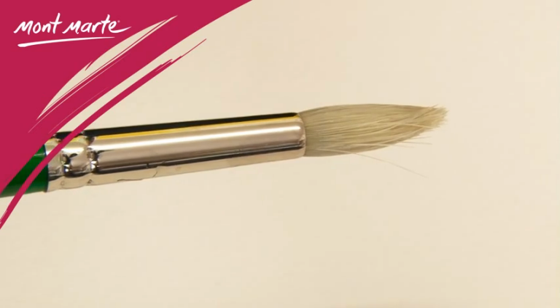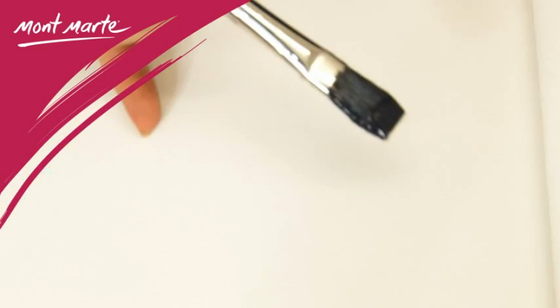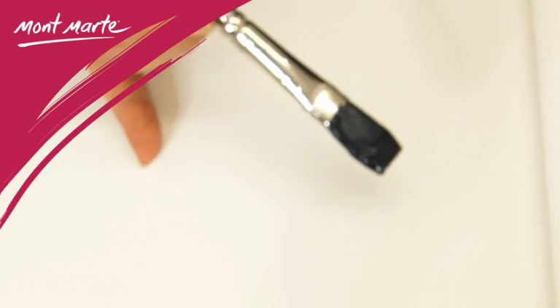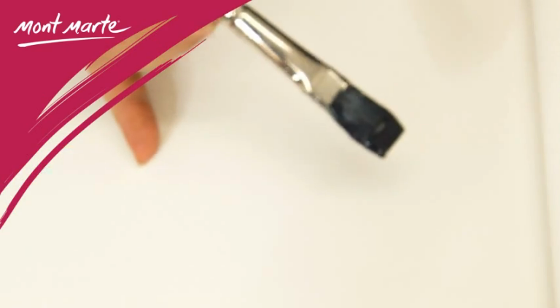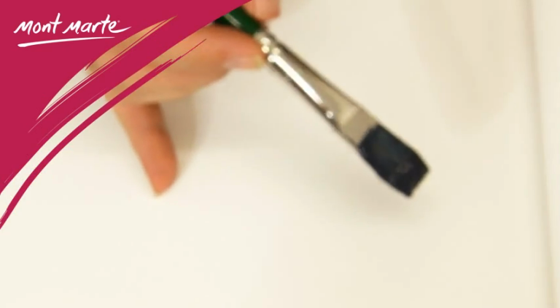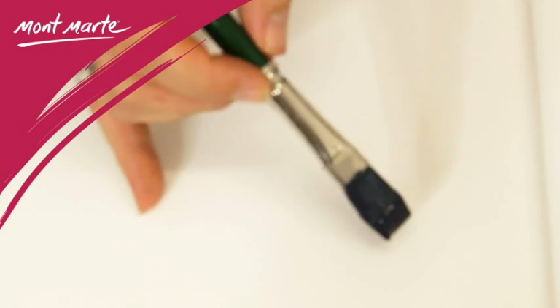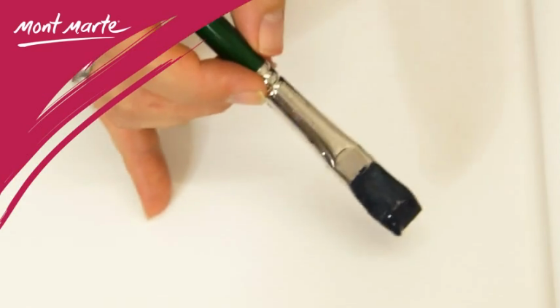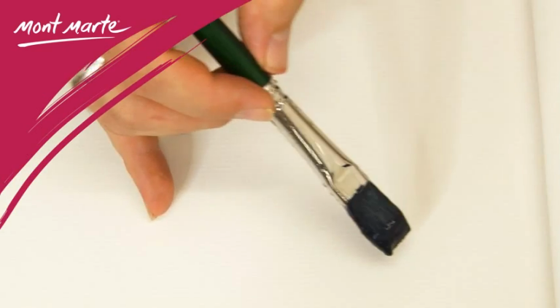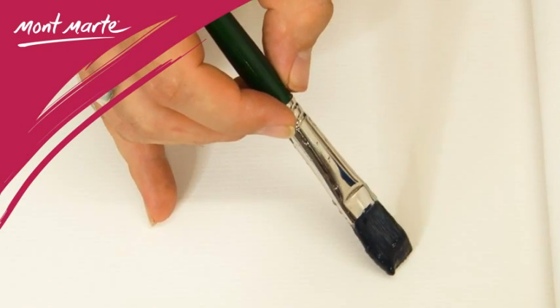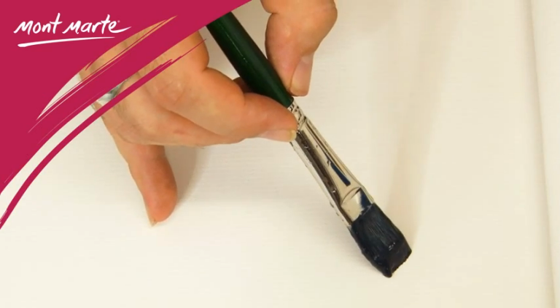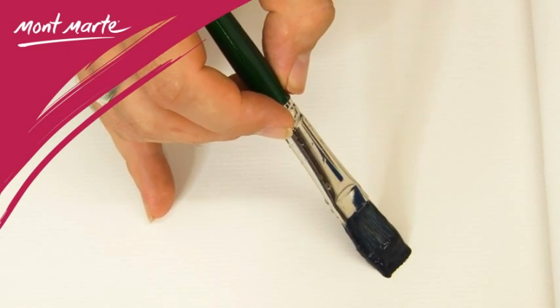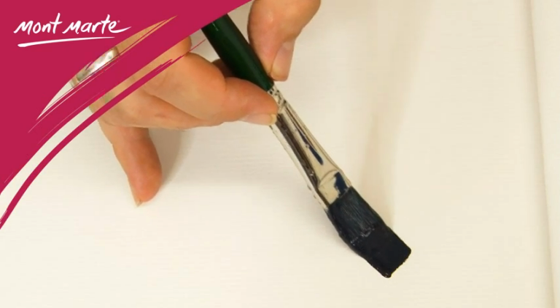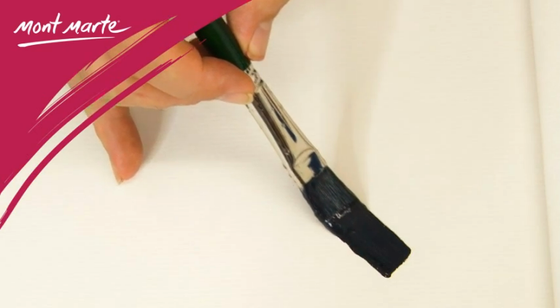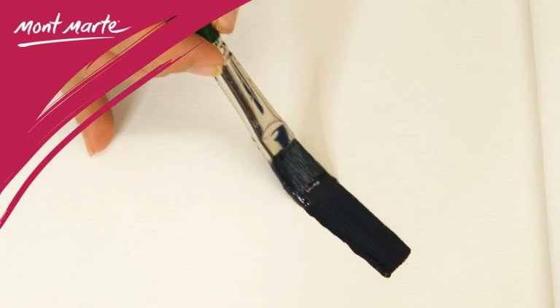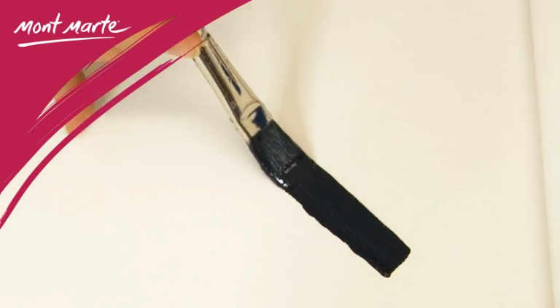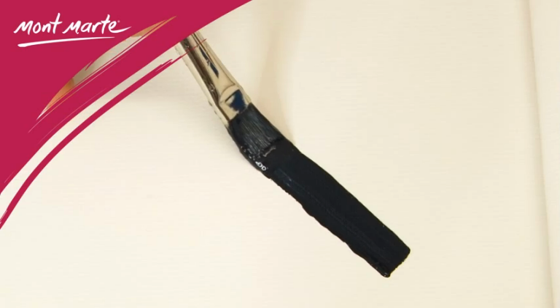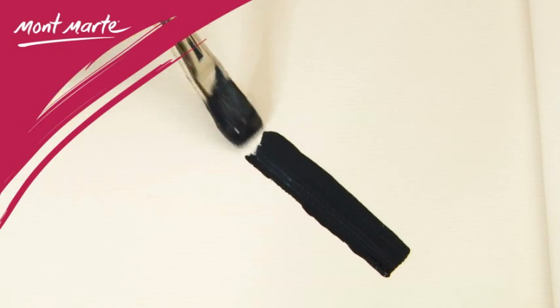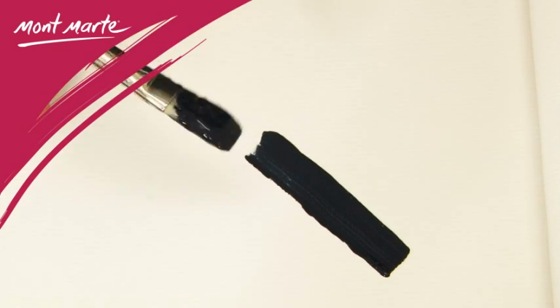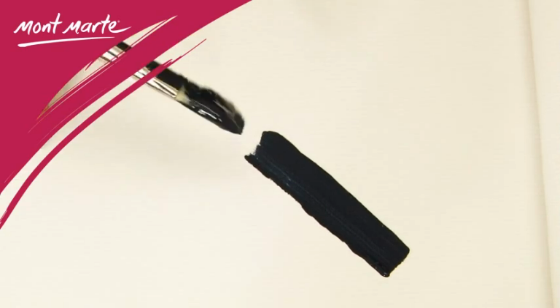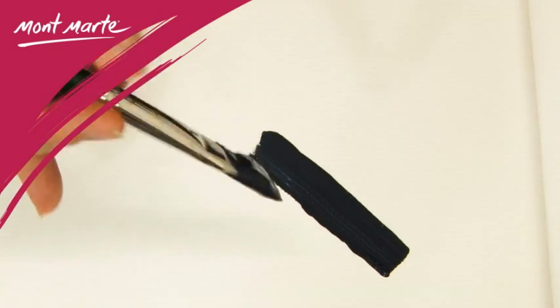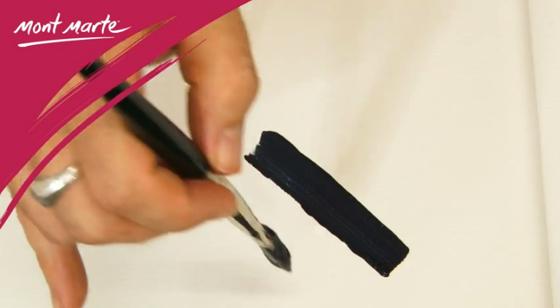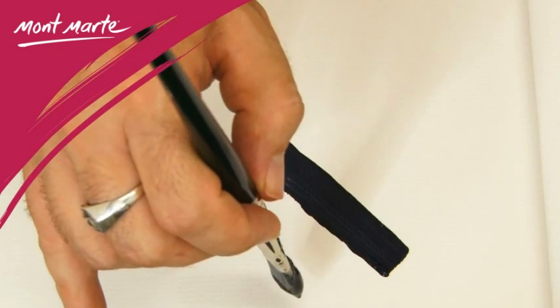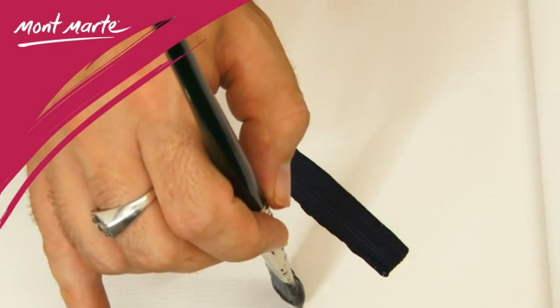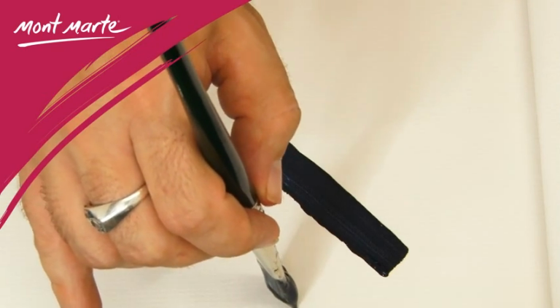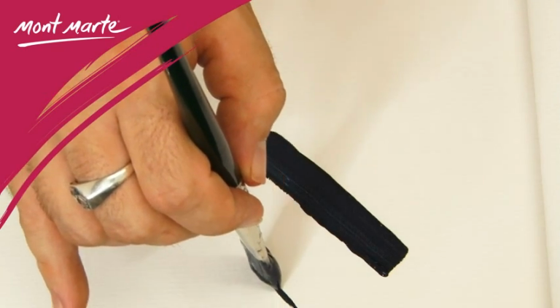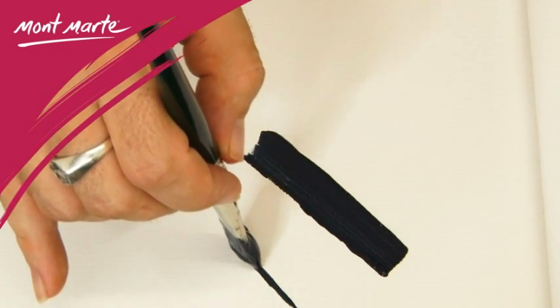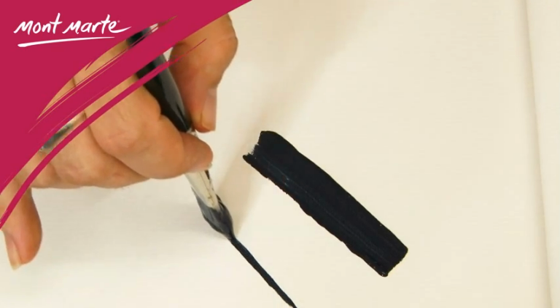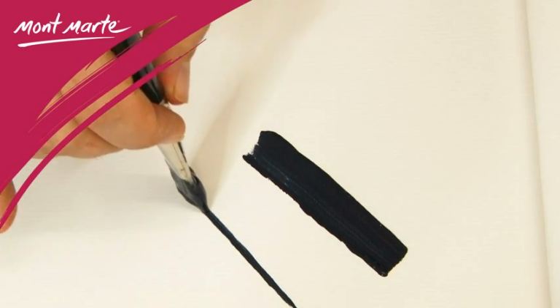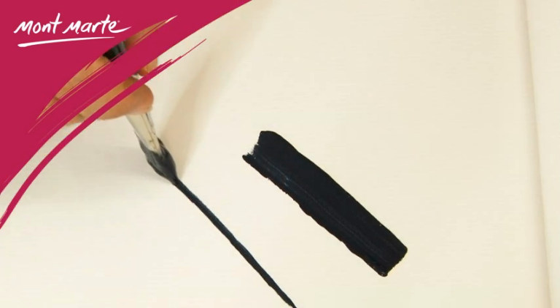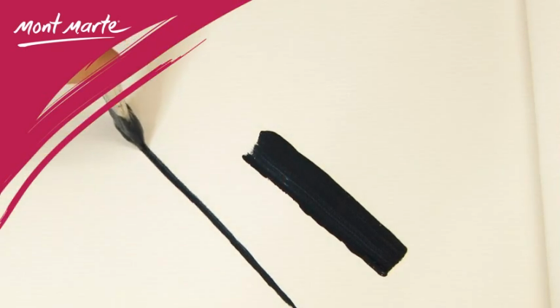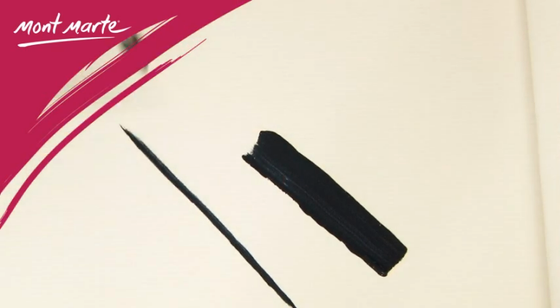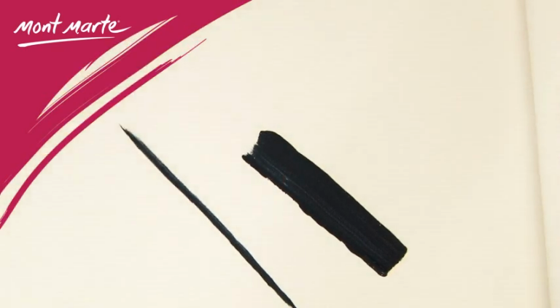The Chungking flat brush type has the ability to hold a lot of paint. It also has the ability to create a square mark from the tip and a very fine line when used on its side.